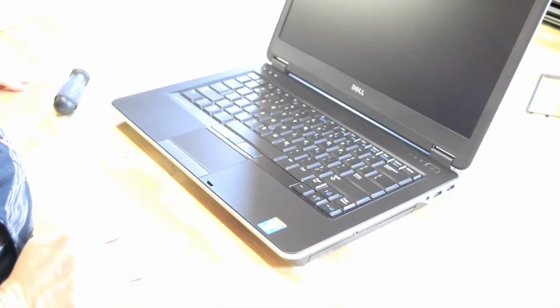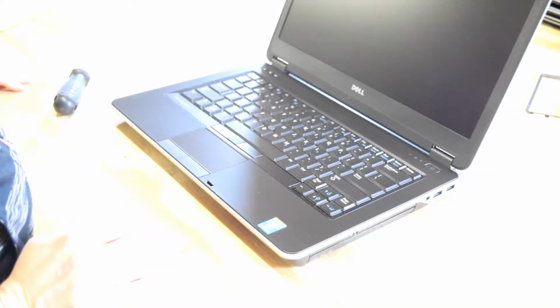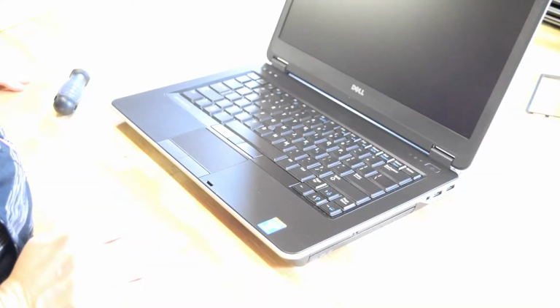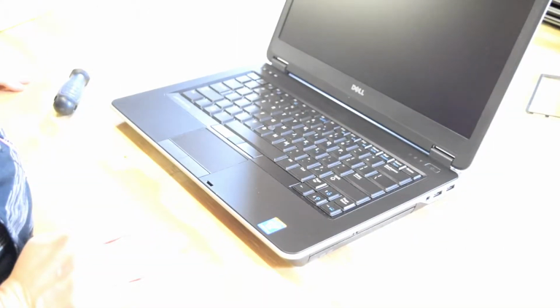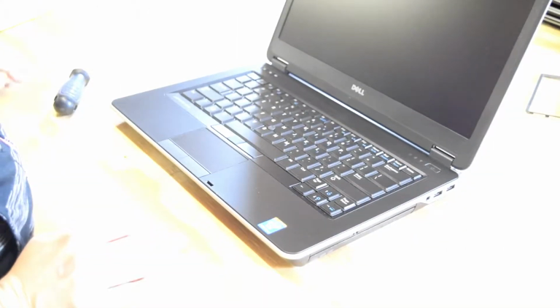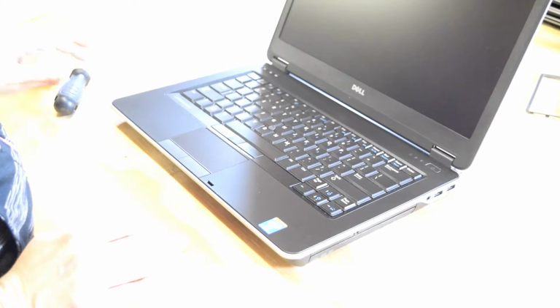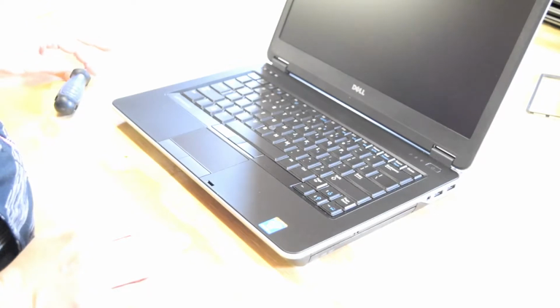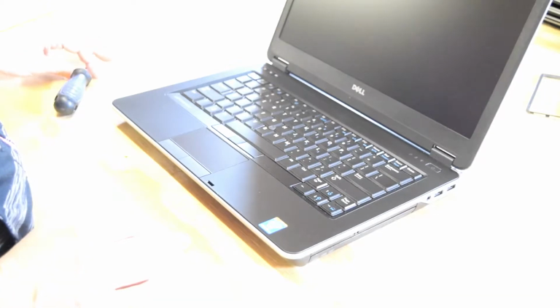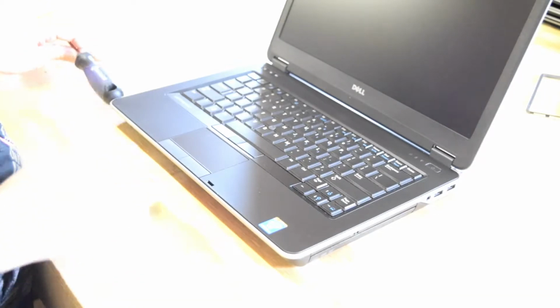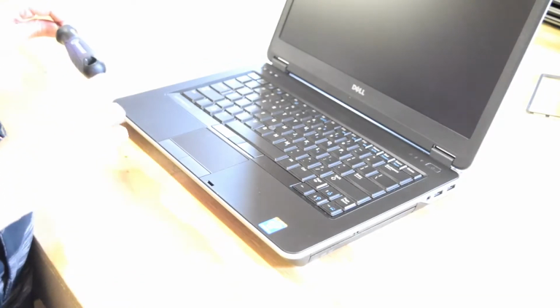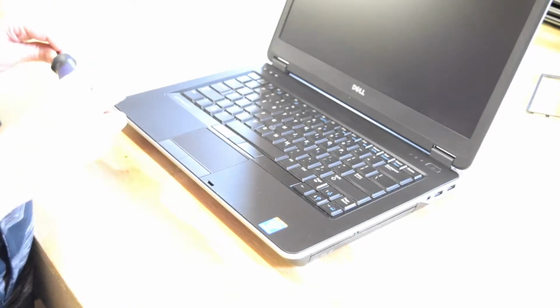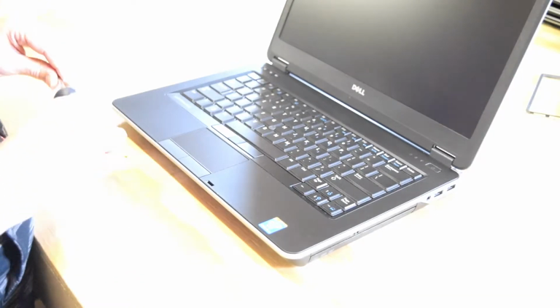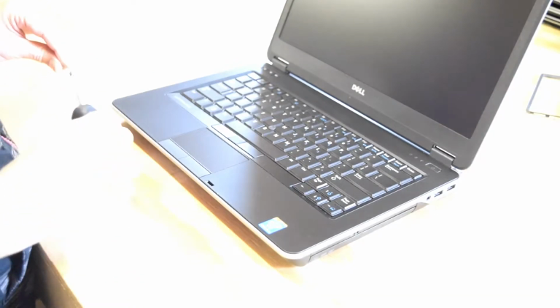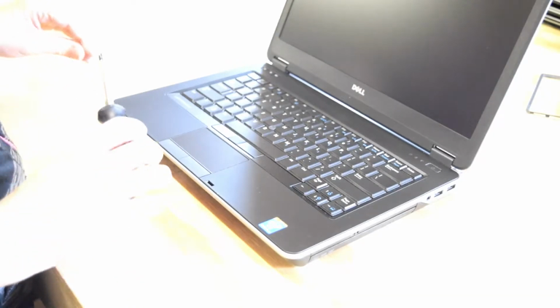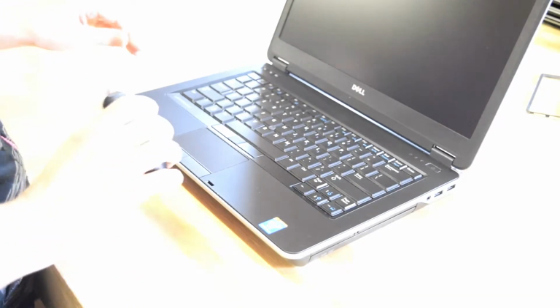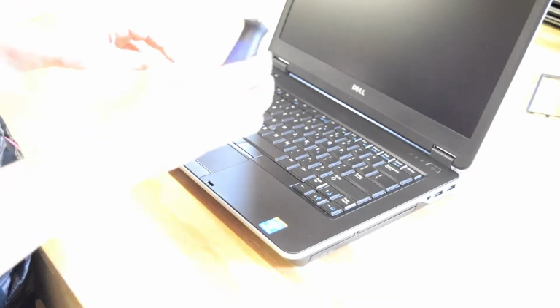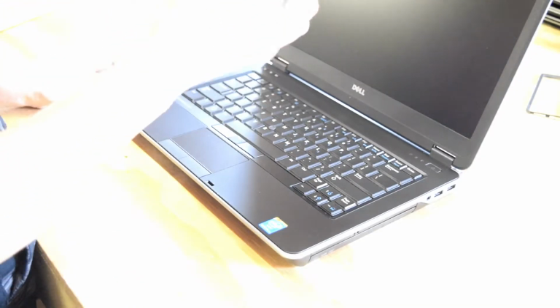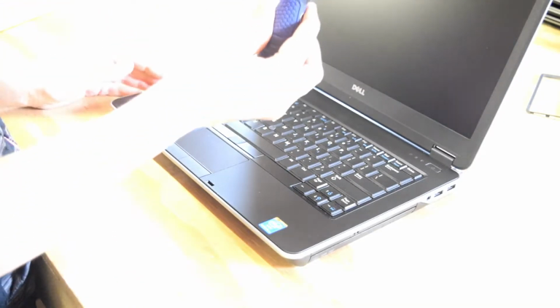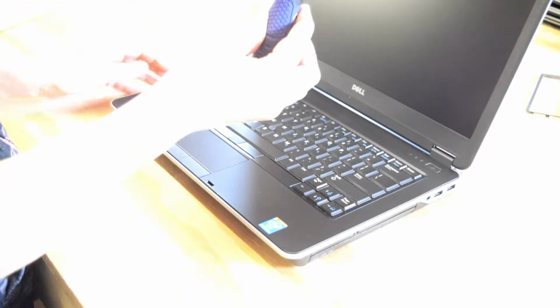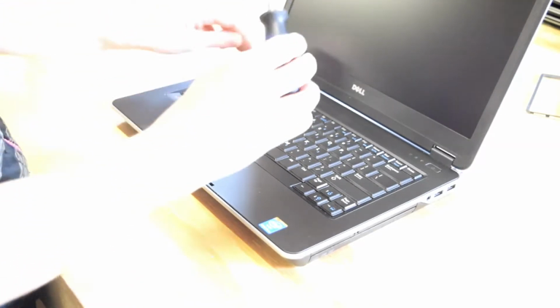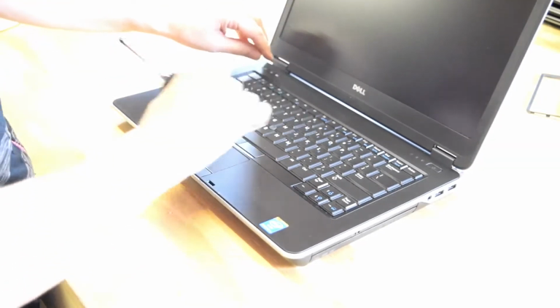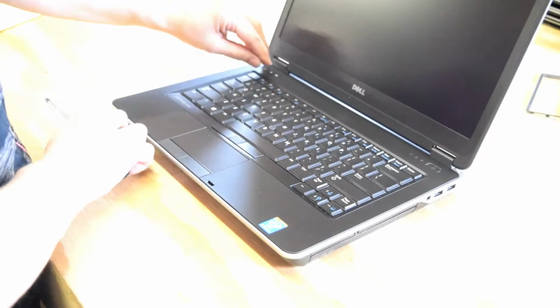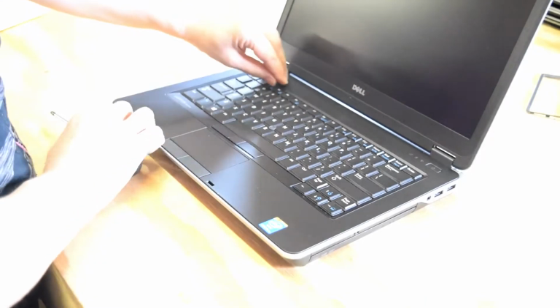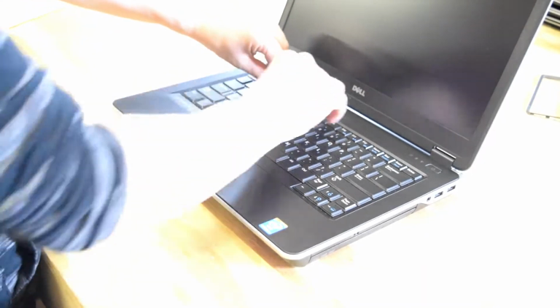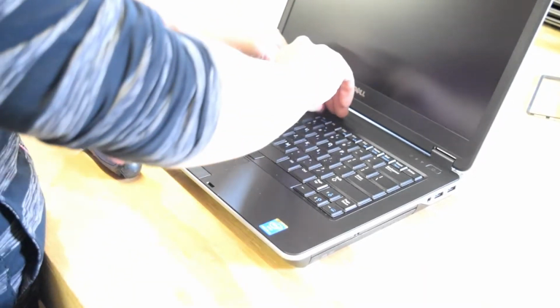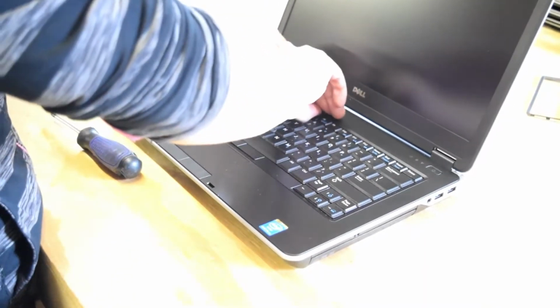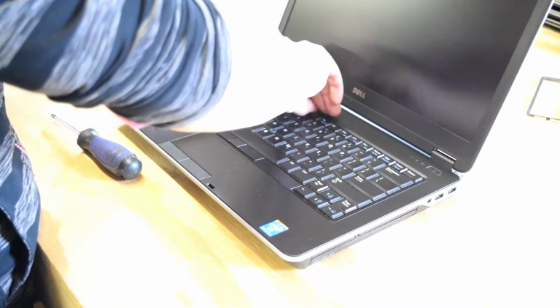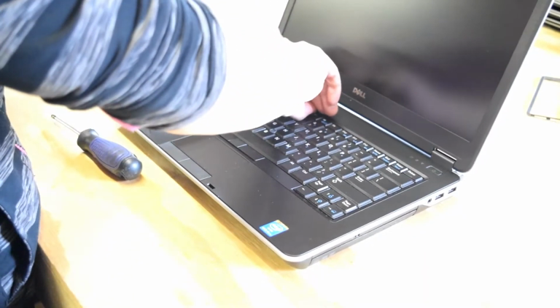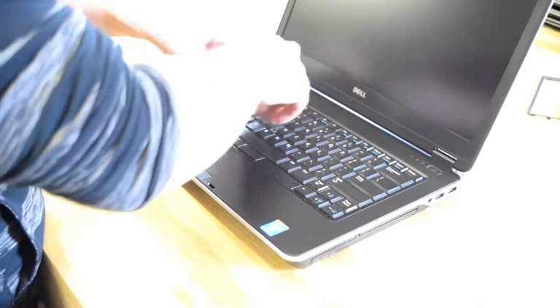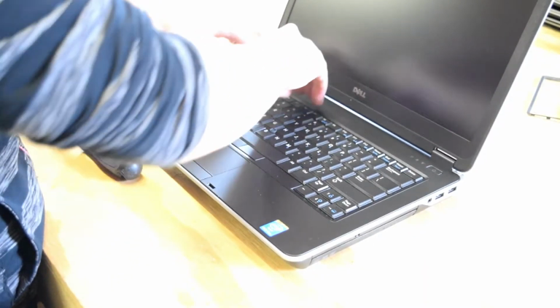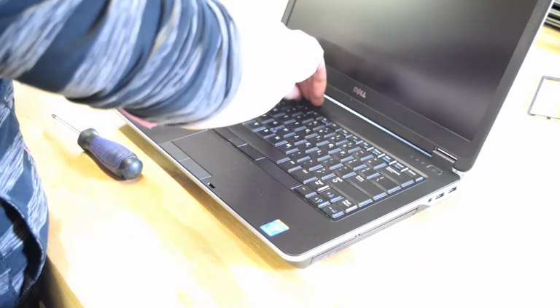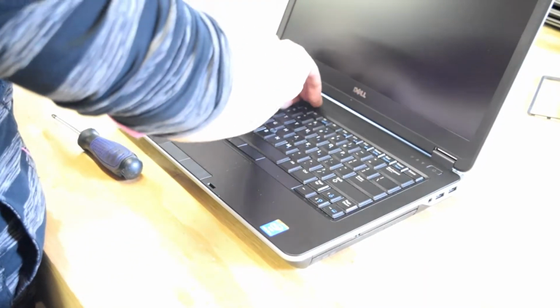Hello, this is Fred from the Laptop Barn. In our video today we're going to show you how to change the keyboard on a Dell Latitude E6440 laptop.